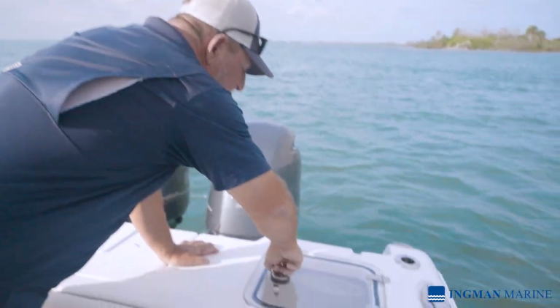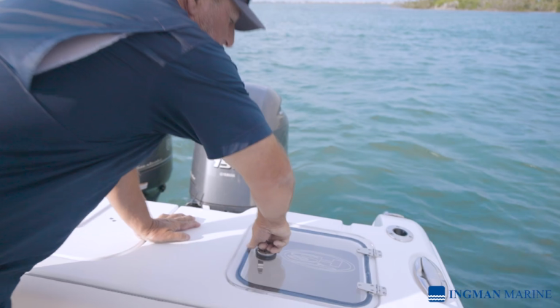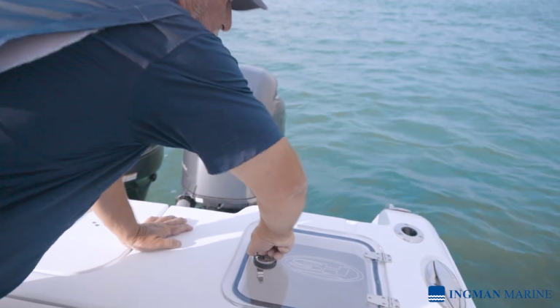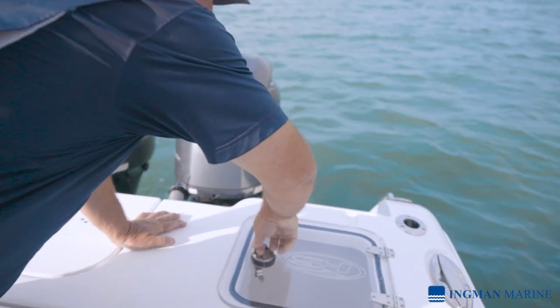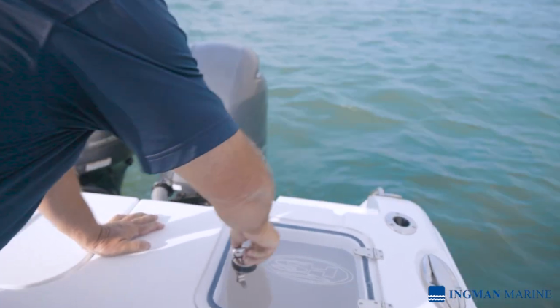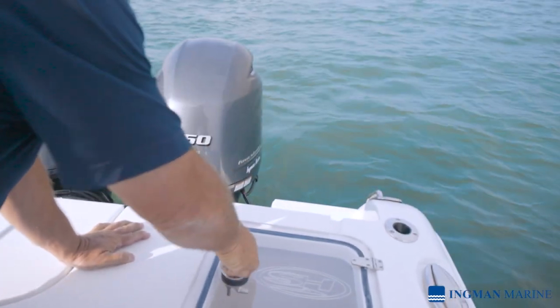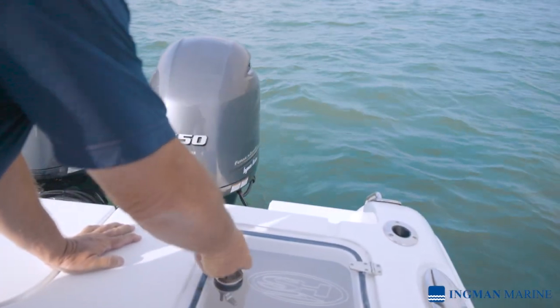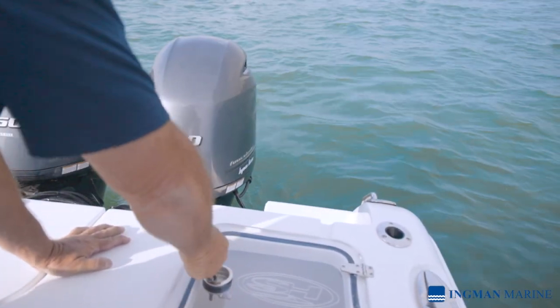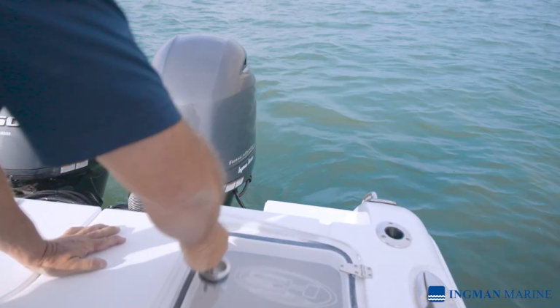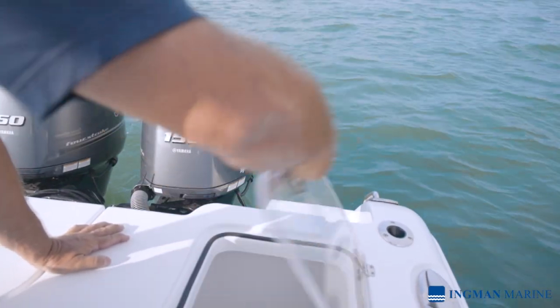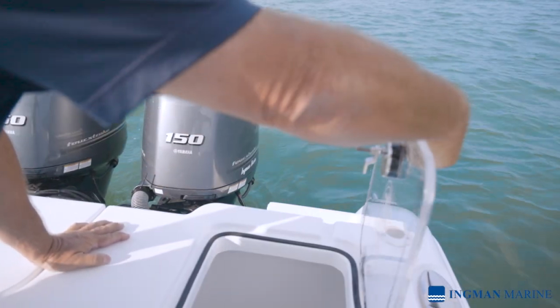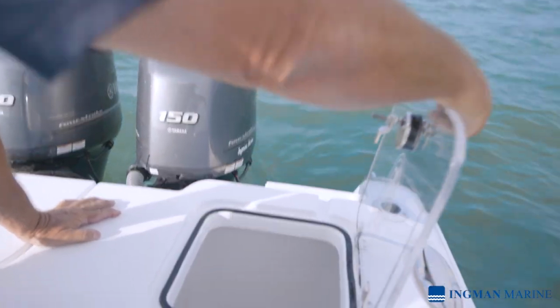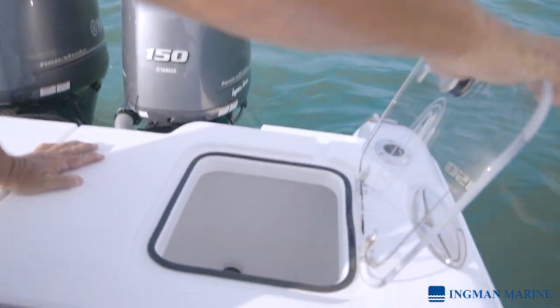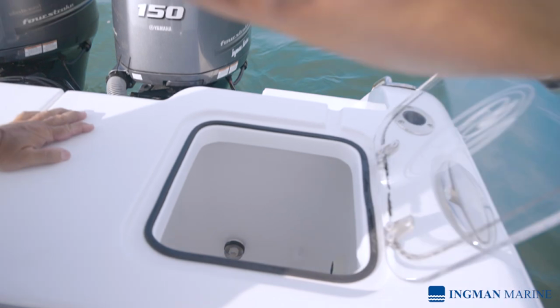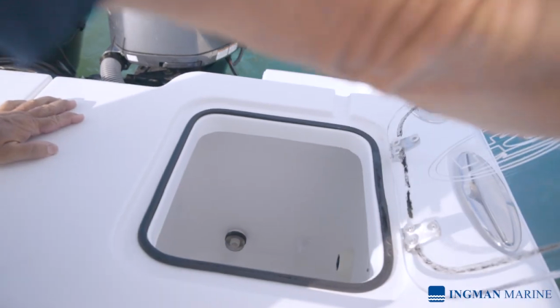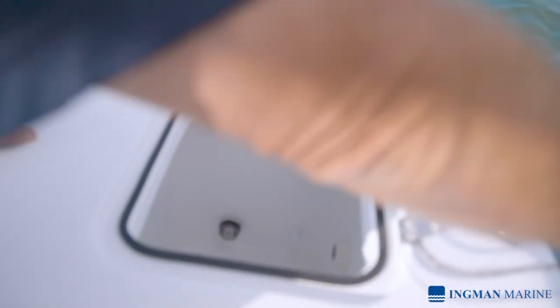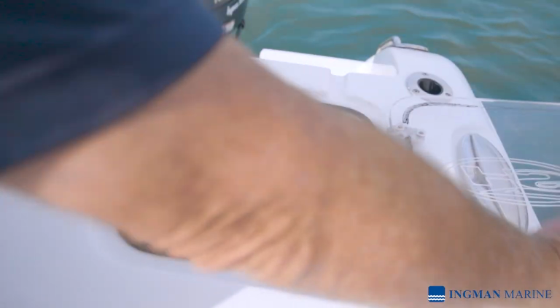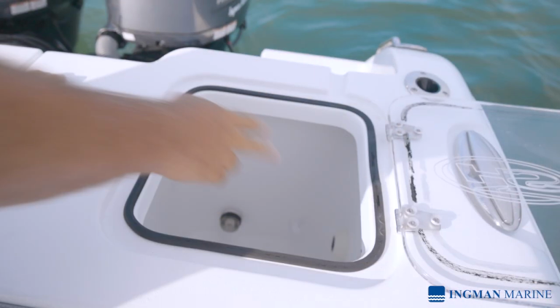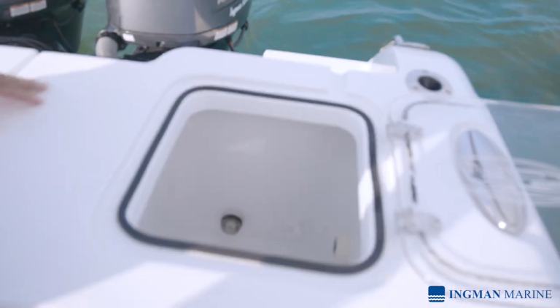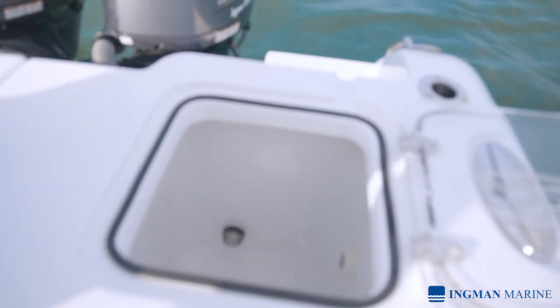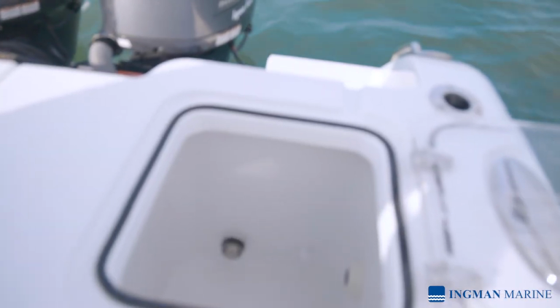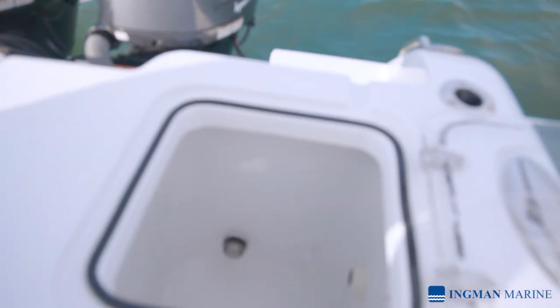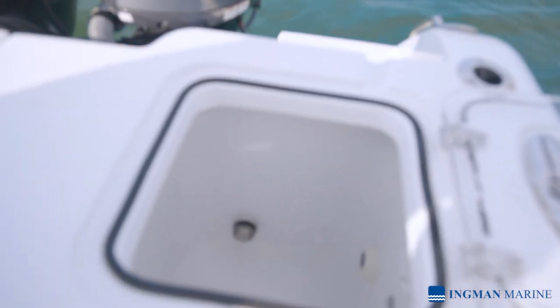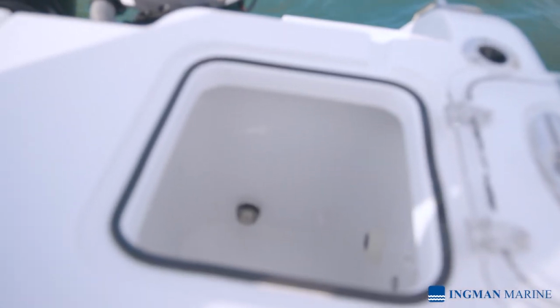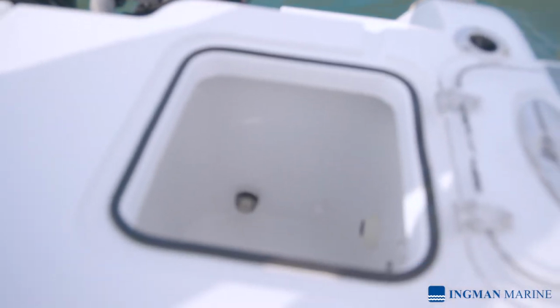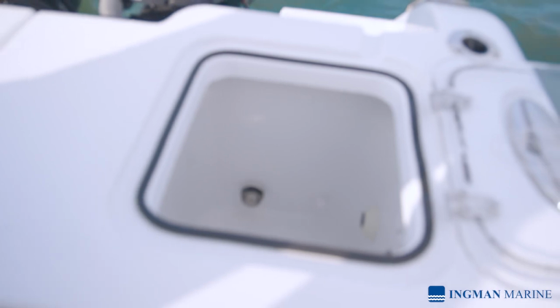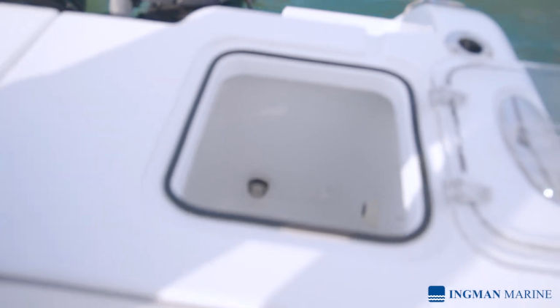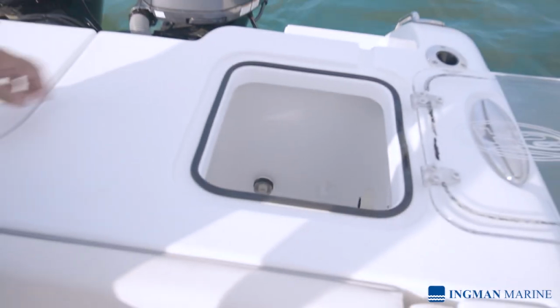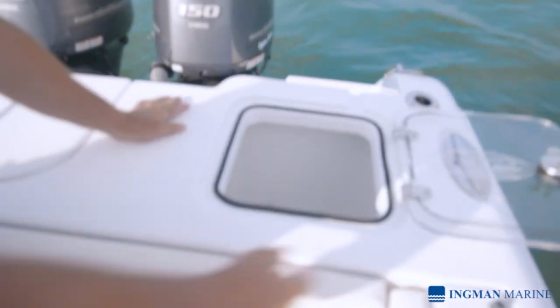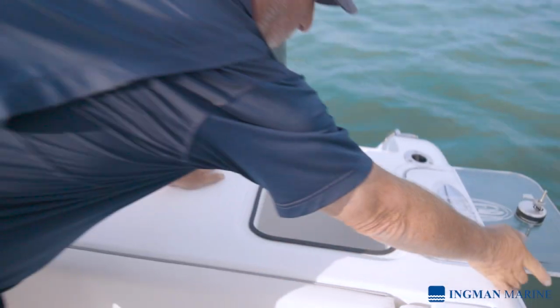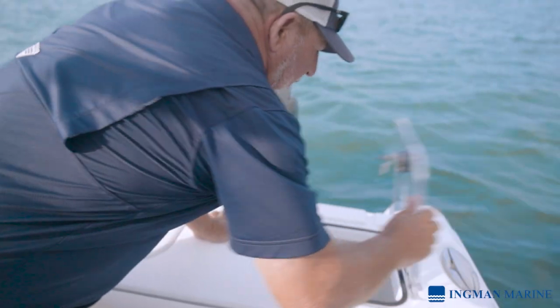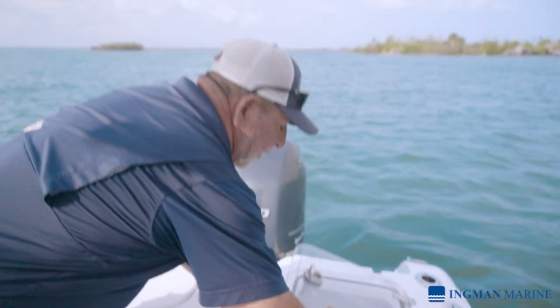Coming to our side, we have a very generous deep live well — when you're offshore fishing that's really key. It's actually got your overflow system, an adjustable fitting, and if you're fishing at night it has a light.